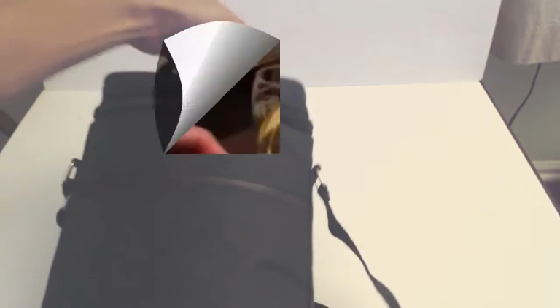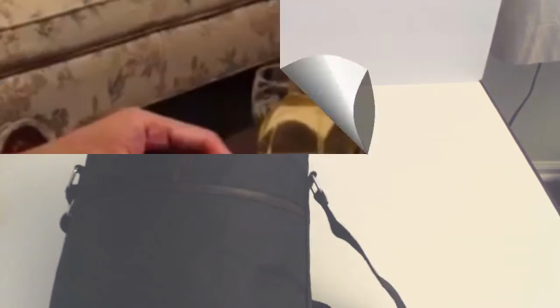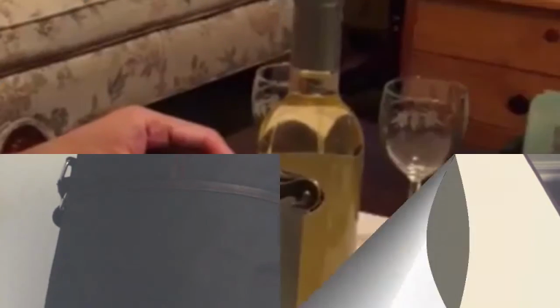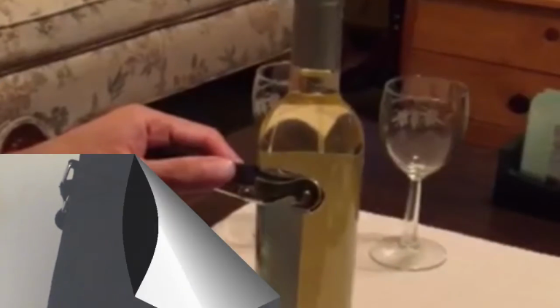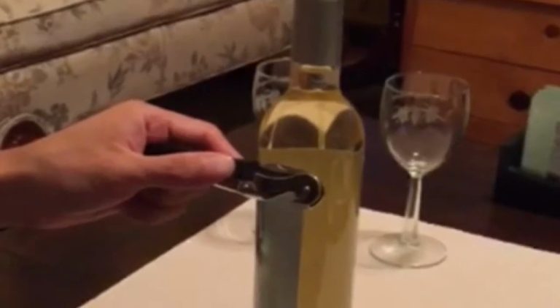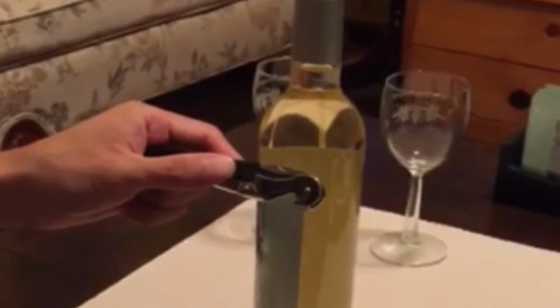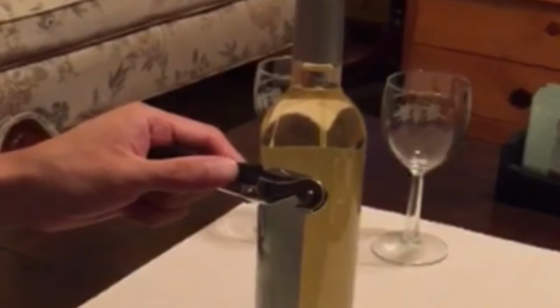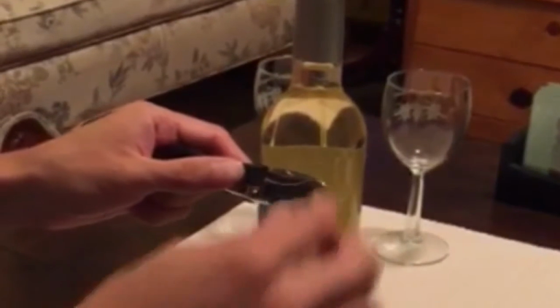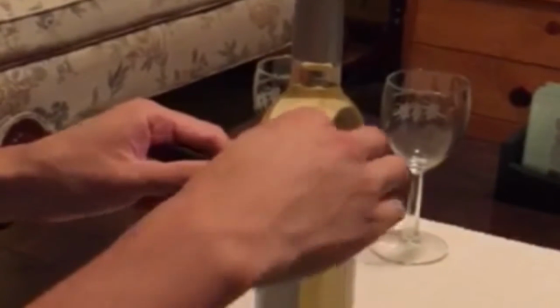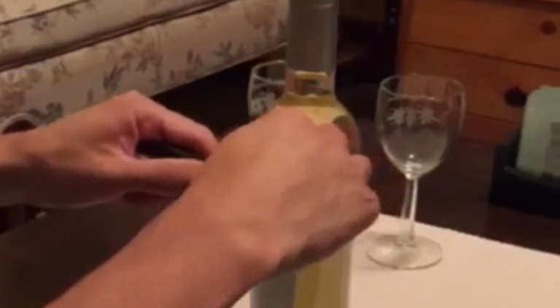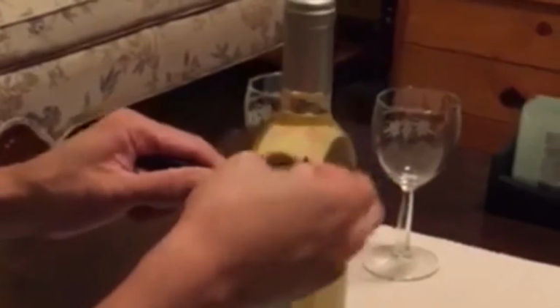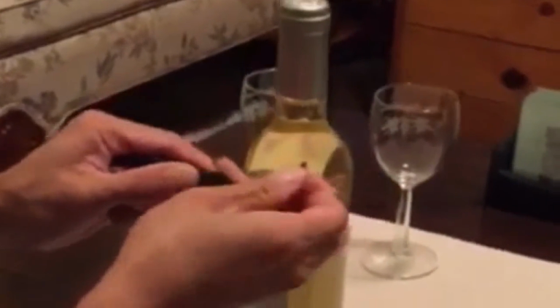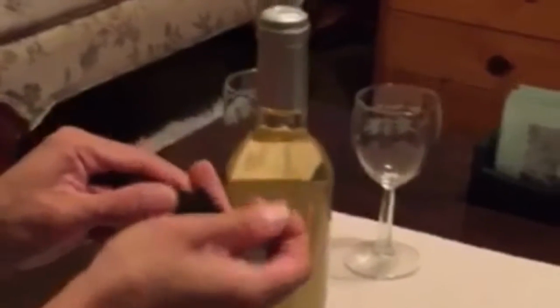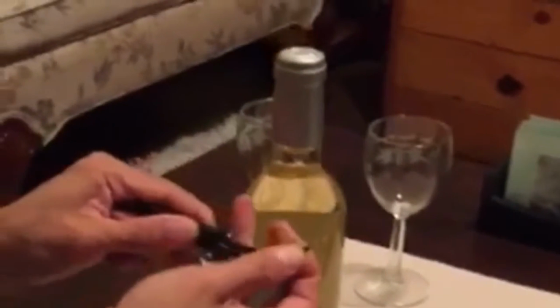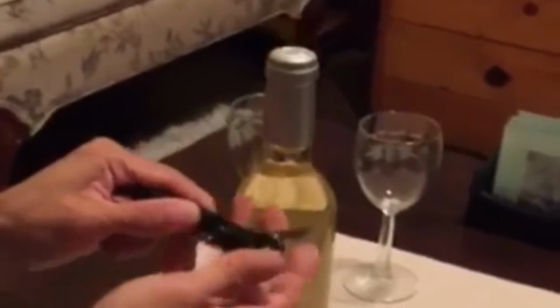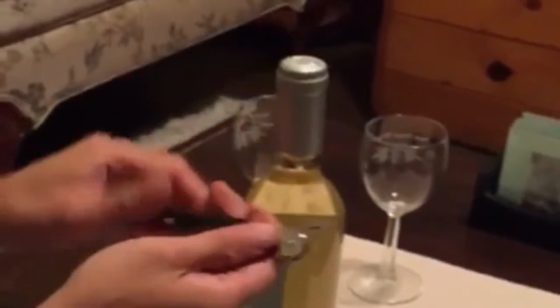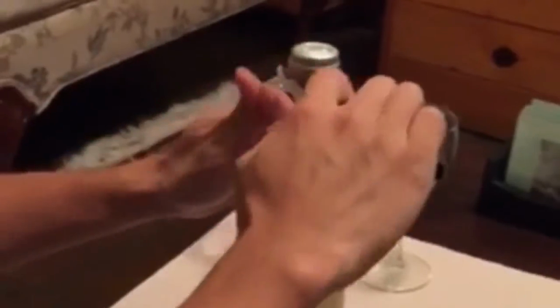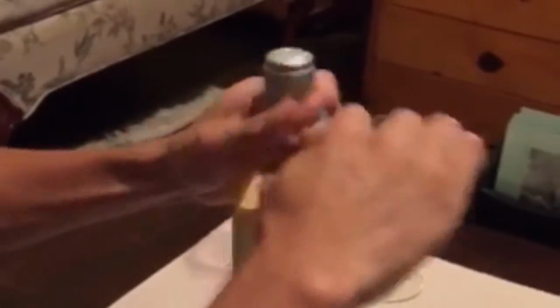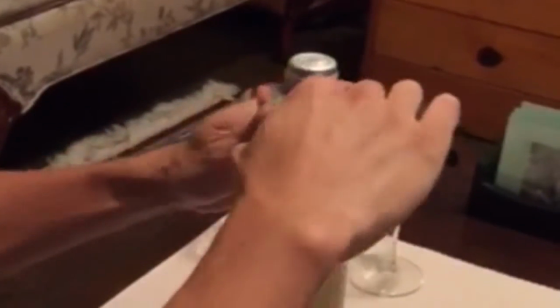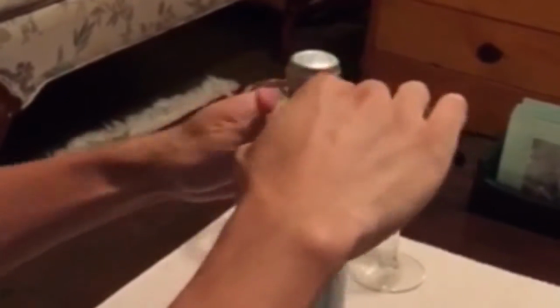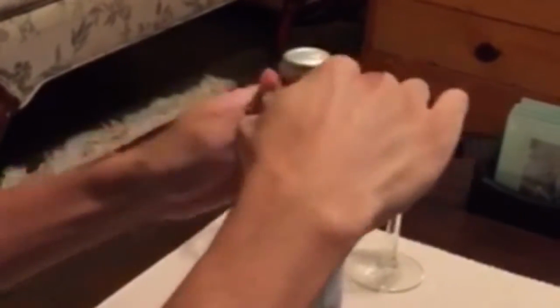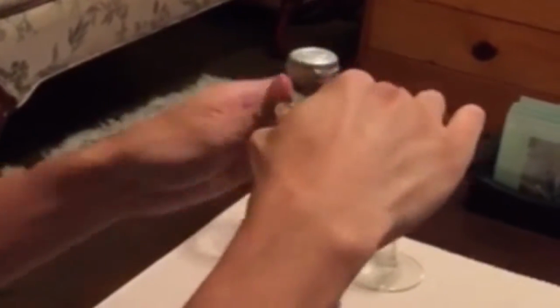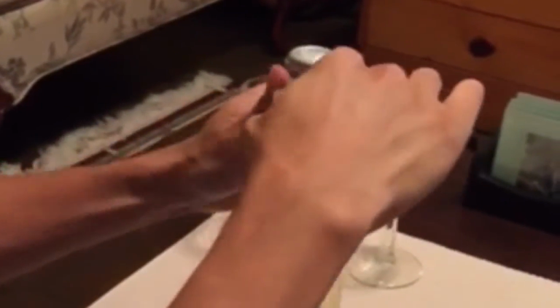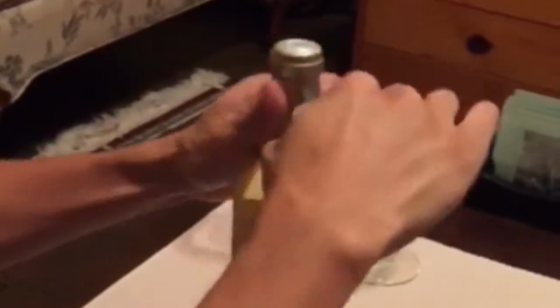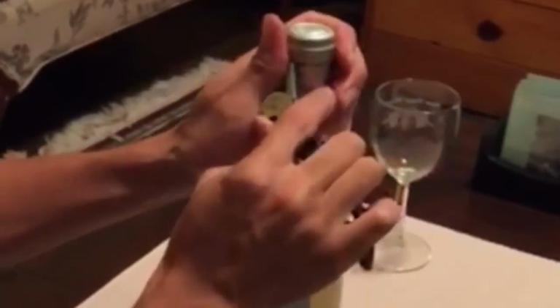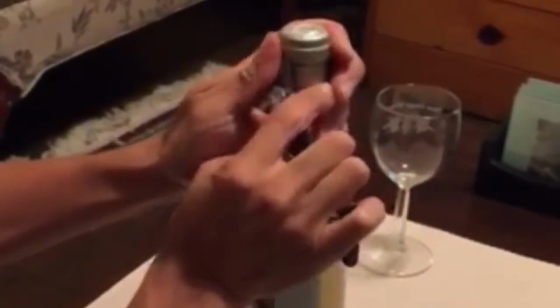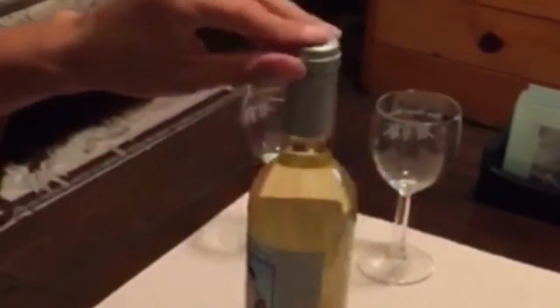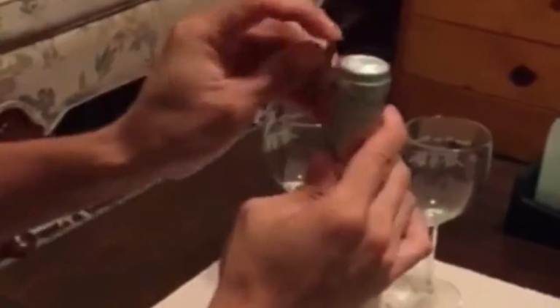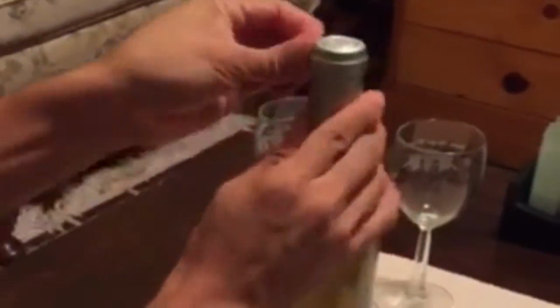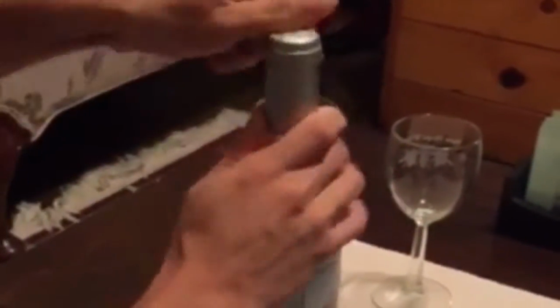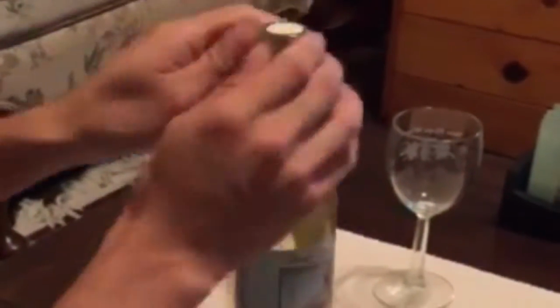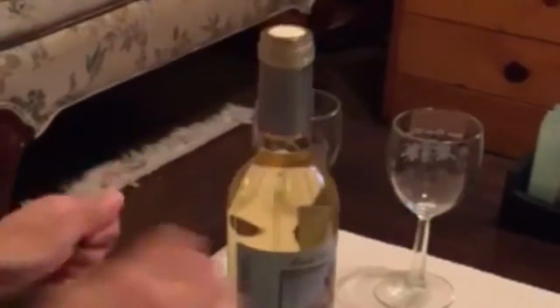The corkscrew has a serrated foil cutter blade that flips out at the end, pocket knife style. The corkscrew is made of stainless steel with a painted black handle and it is a two-stage opener.